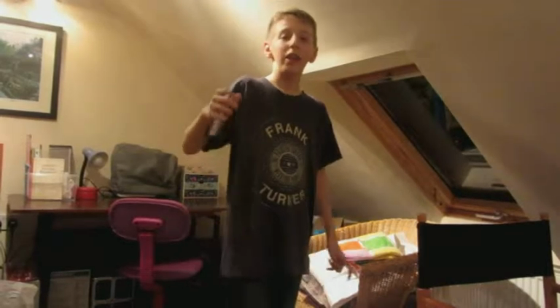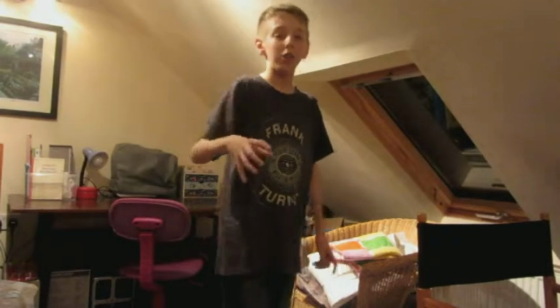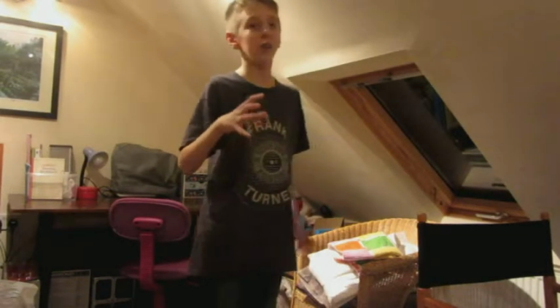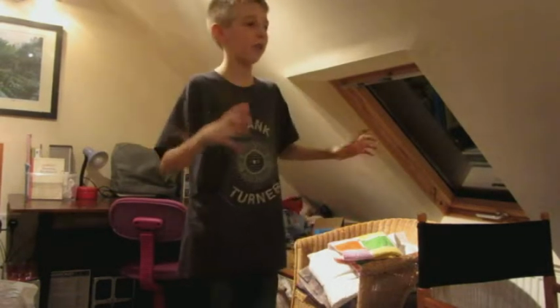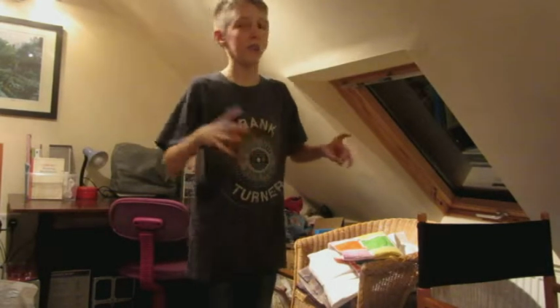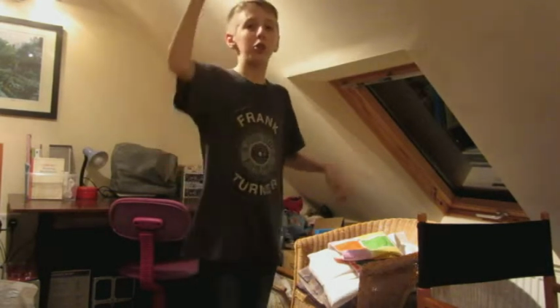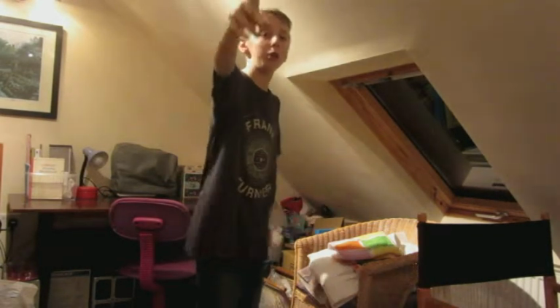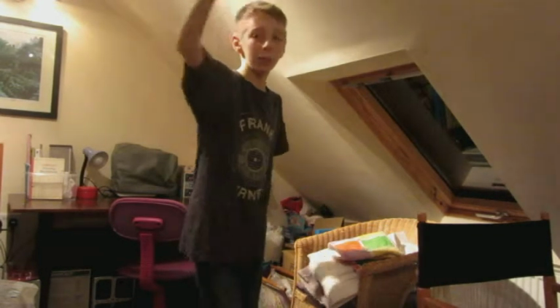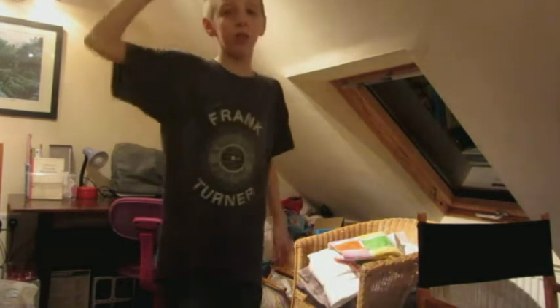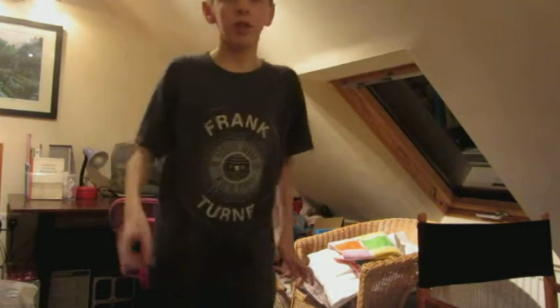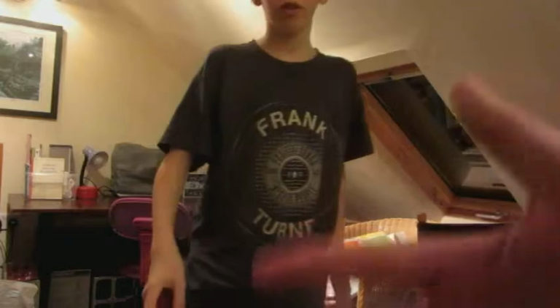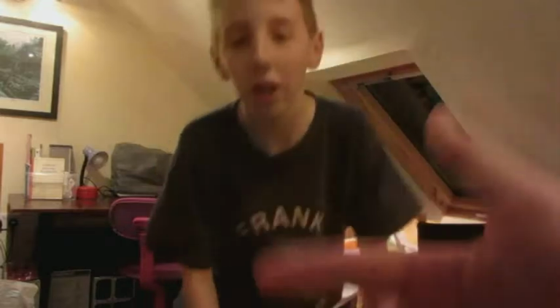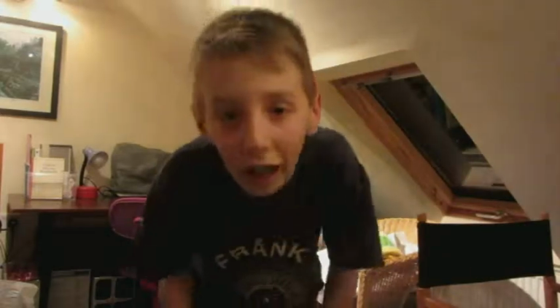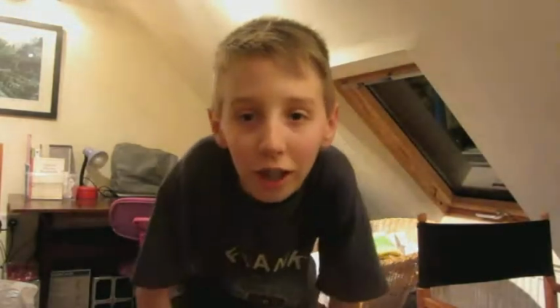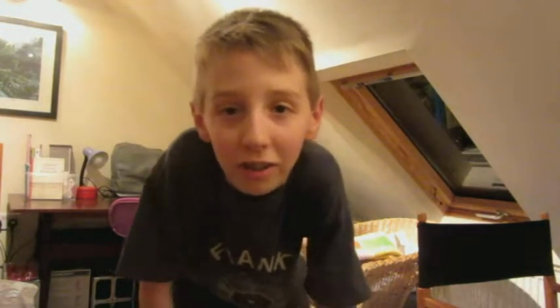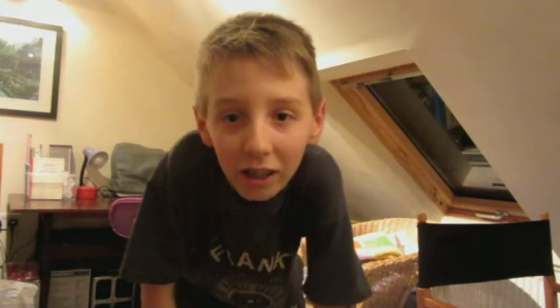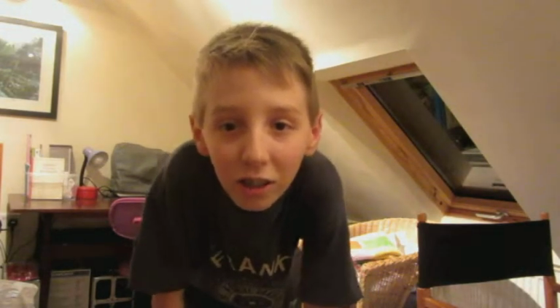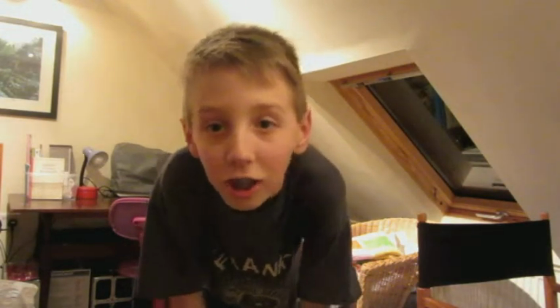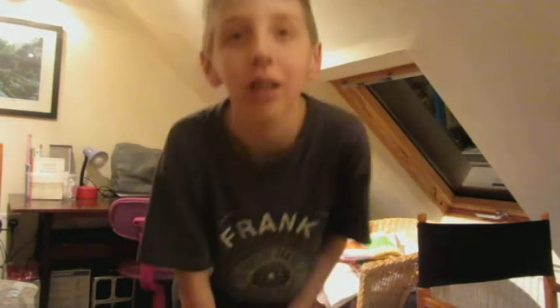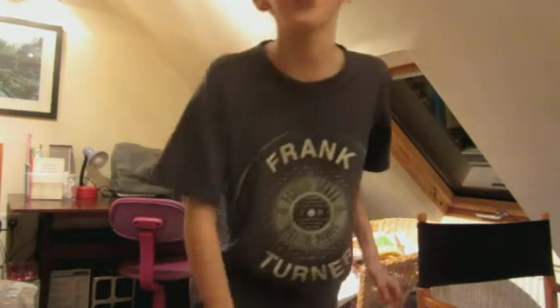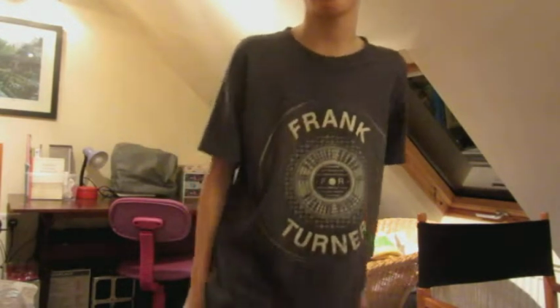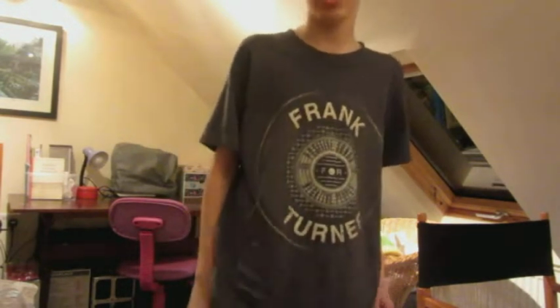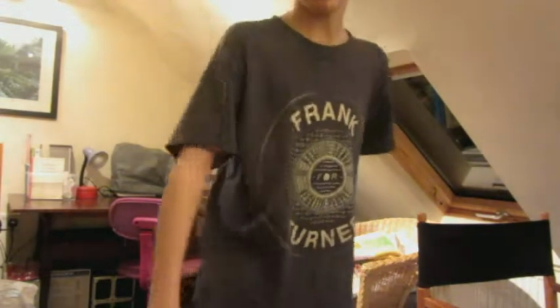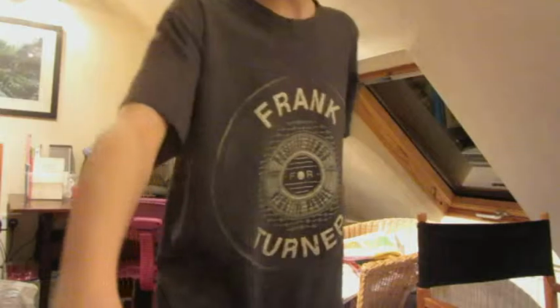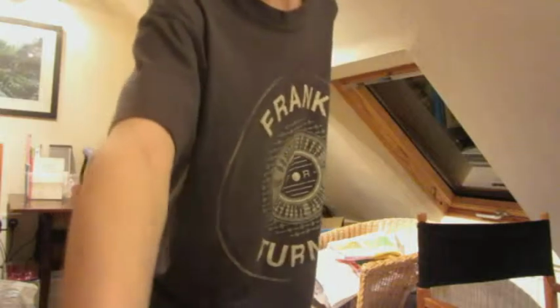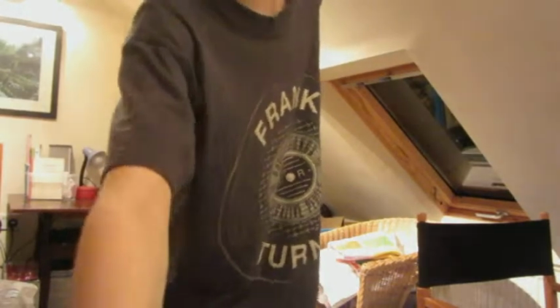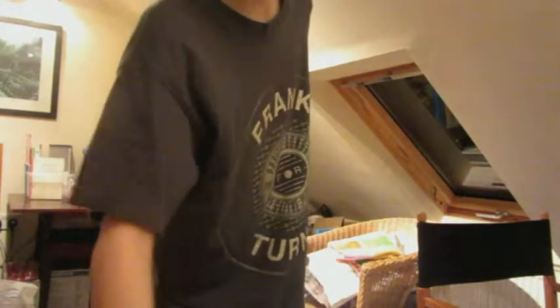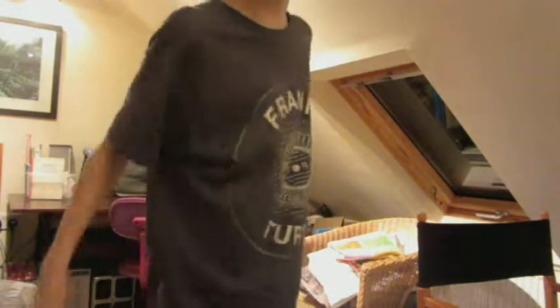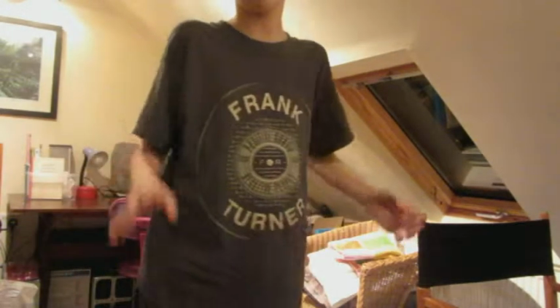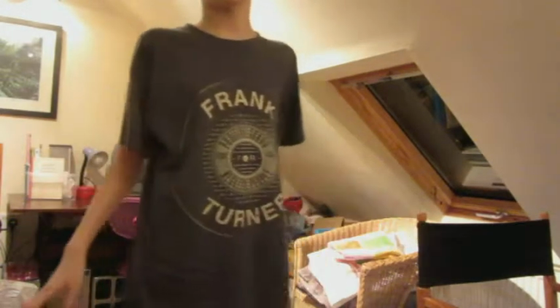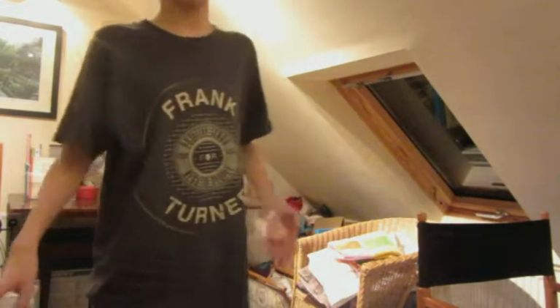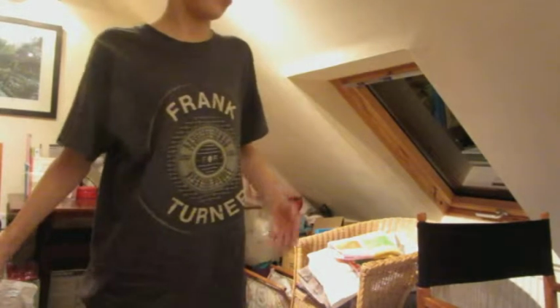Hey guys, I'm doing a set up tour. Josh is behind the camera. This is a Canon SX600HS camera I'm recording on. Now I have my tripod — all of this is going to be linked down below.